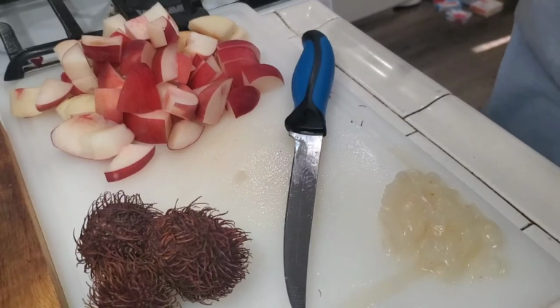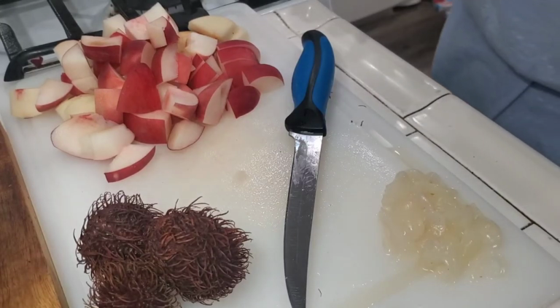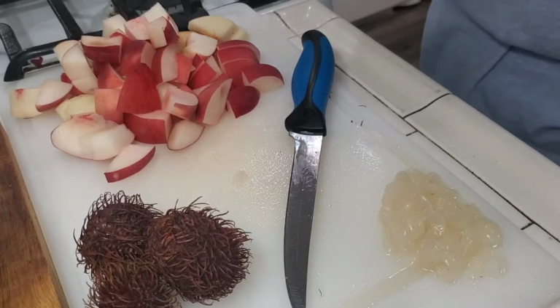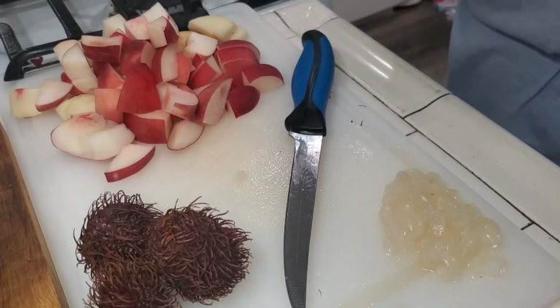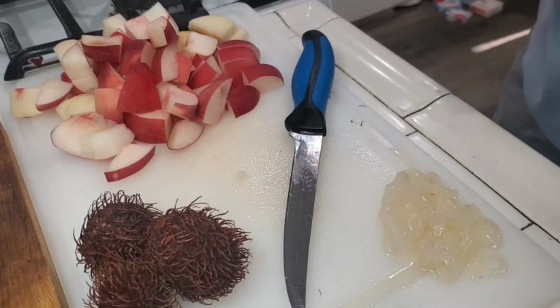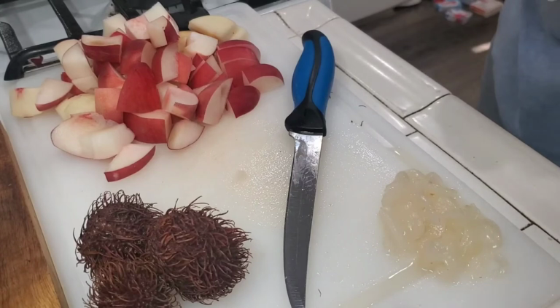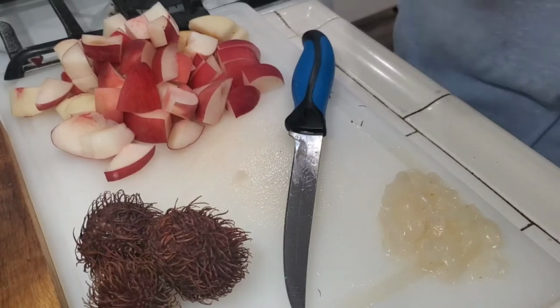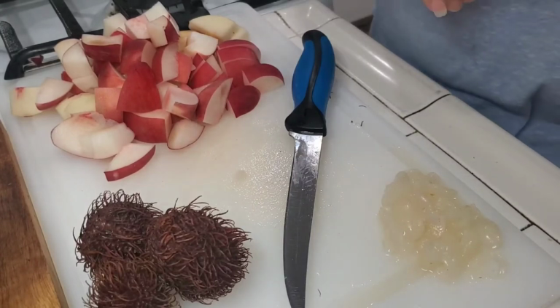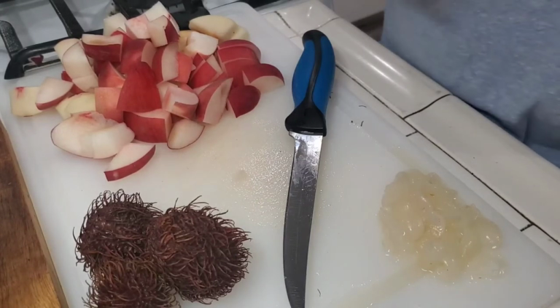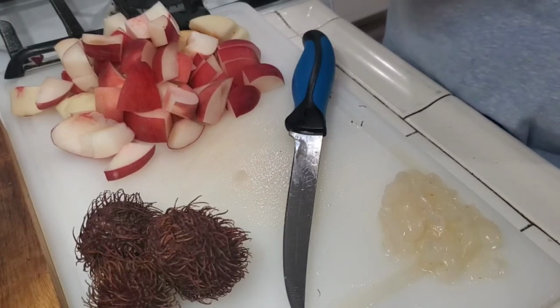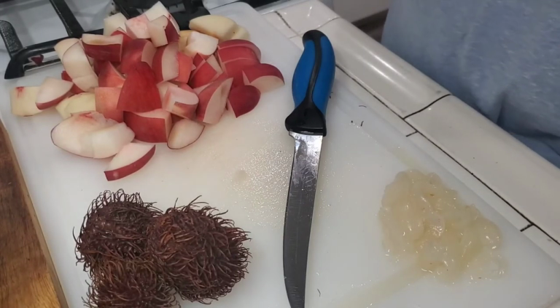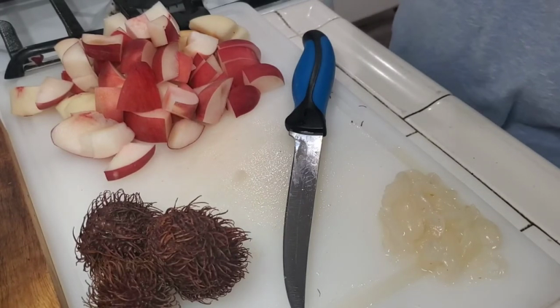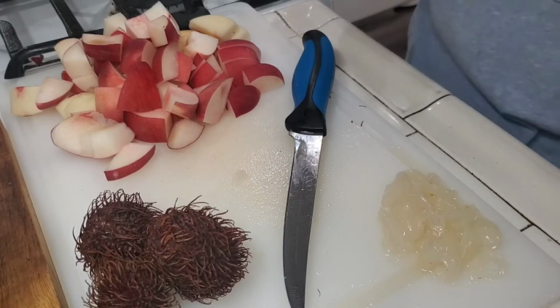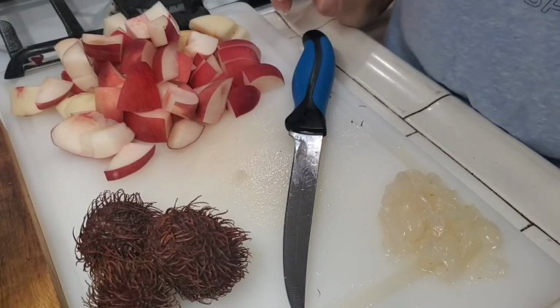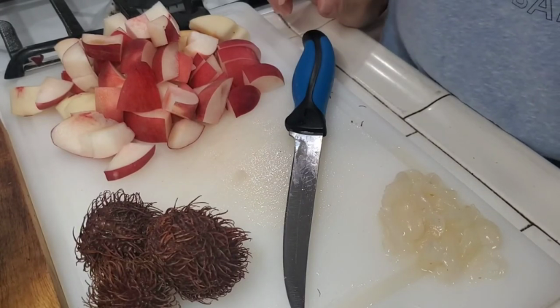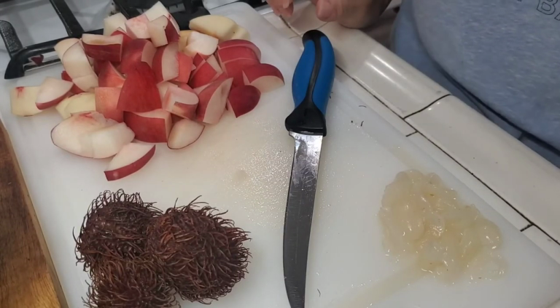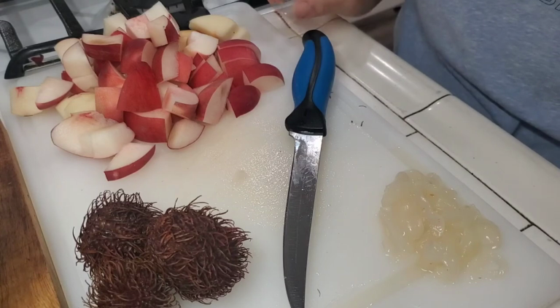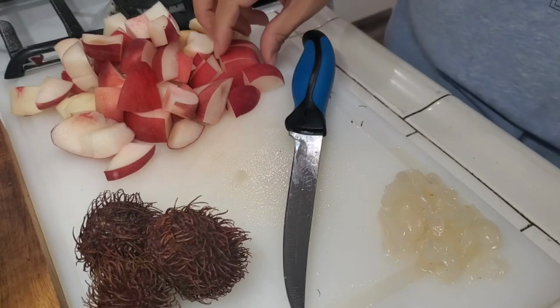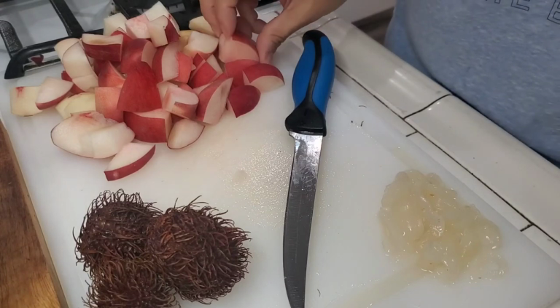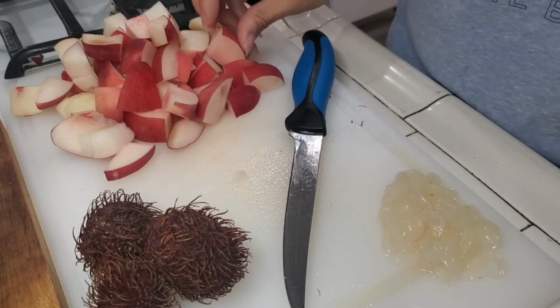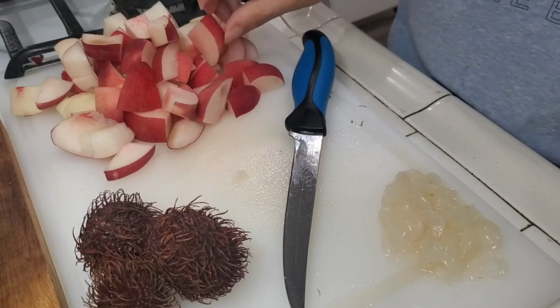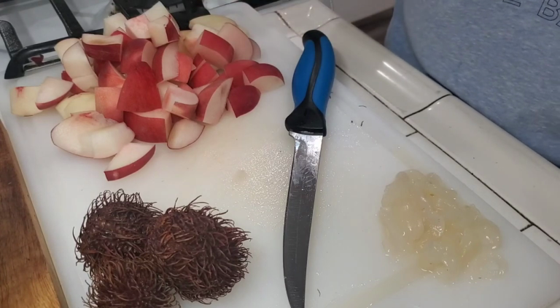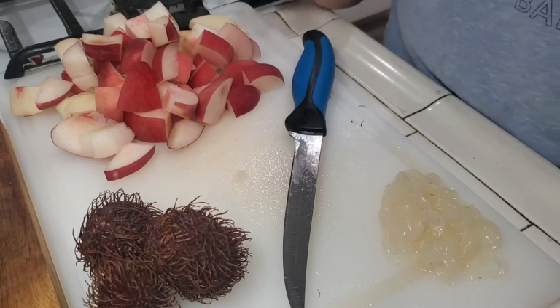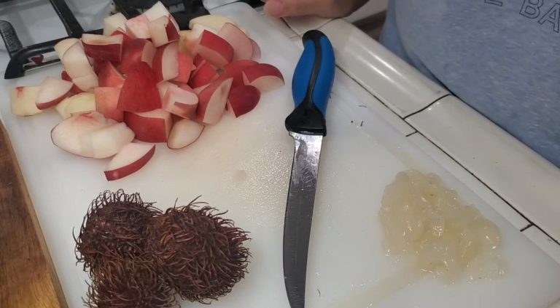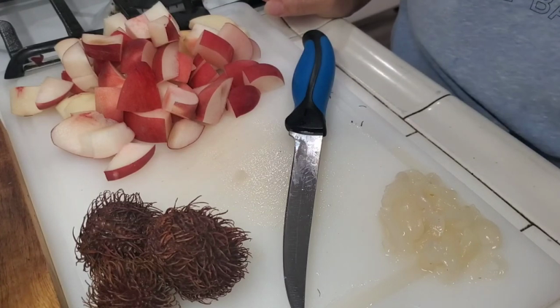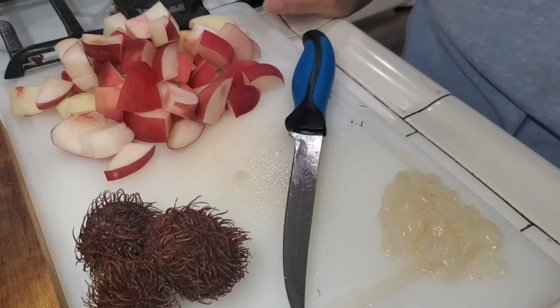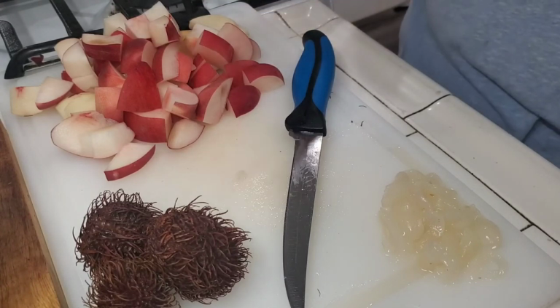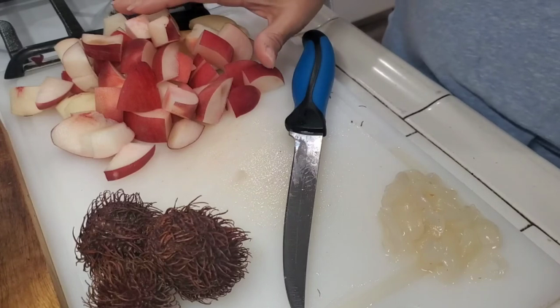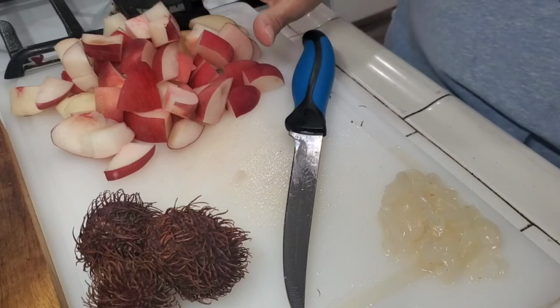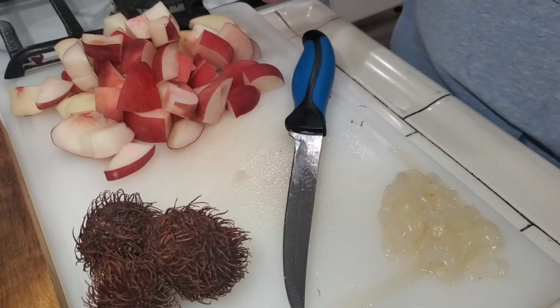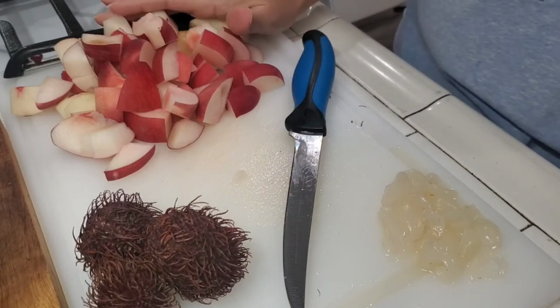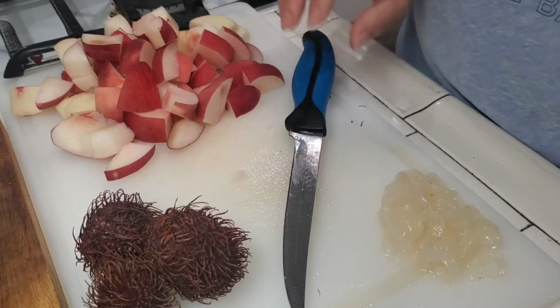Hey guys, welcome back to Josie Mae's Meals. I know it's been a while since I've posted a video, but I thought we'd try something different. I wanted to do a dump cake but then I wanted to try a little something different with it, and I have some fresh peaches so I went ahead and cut some up.